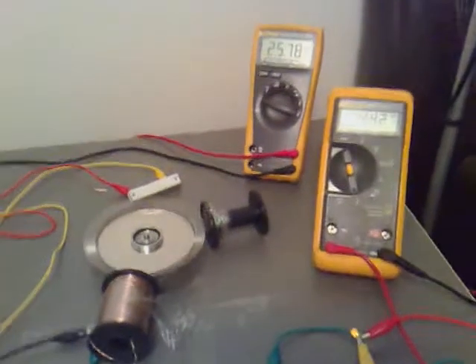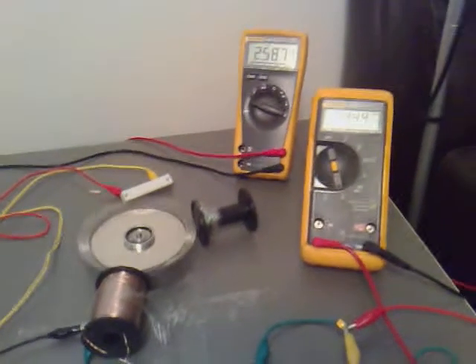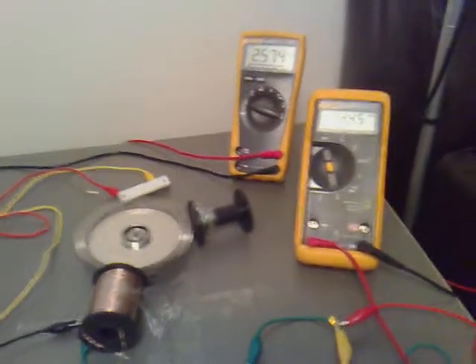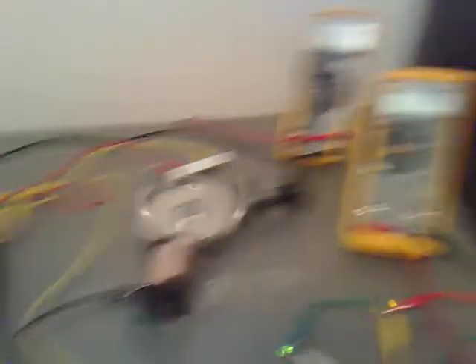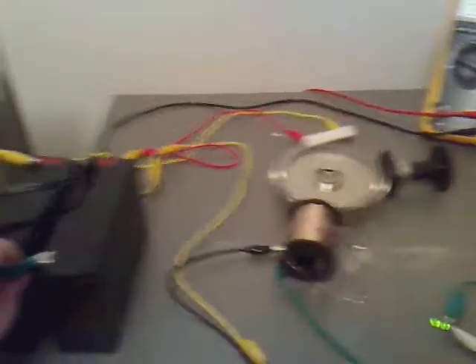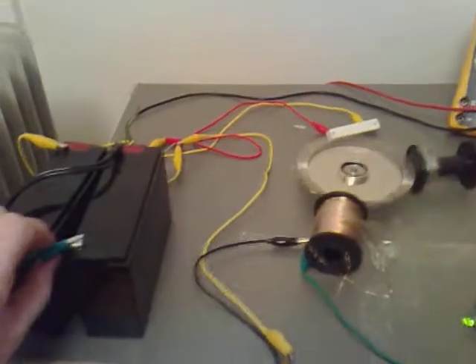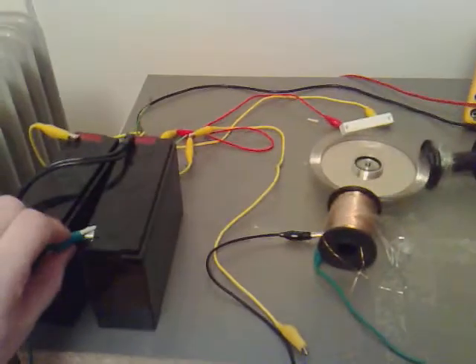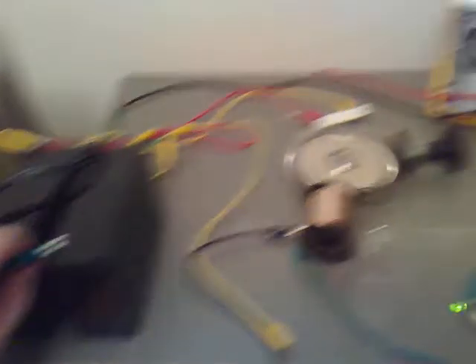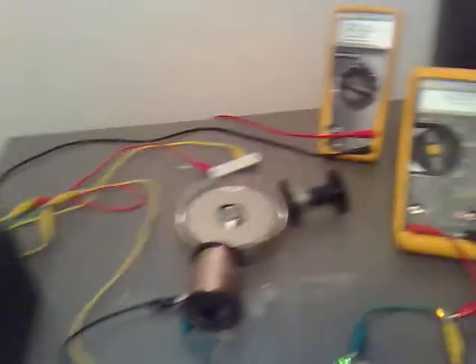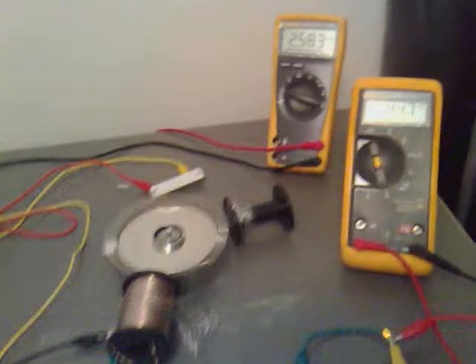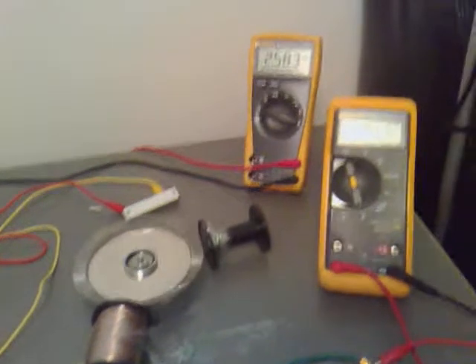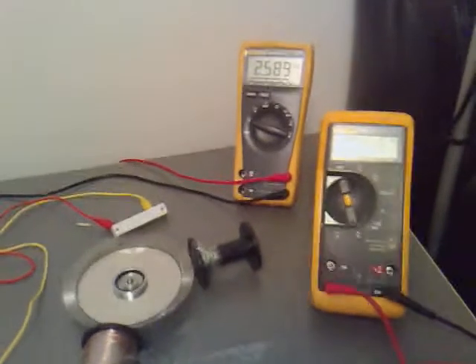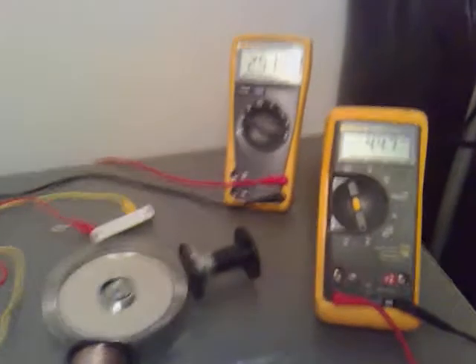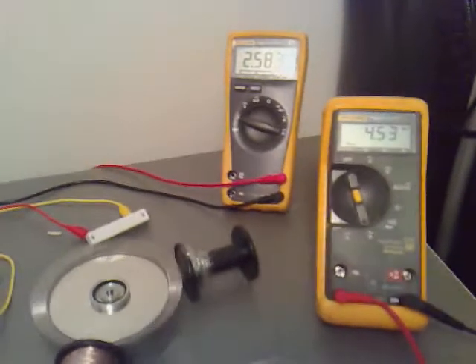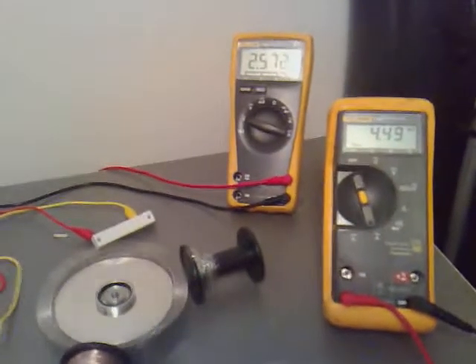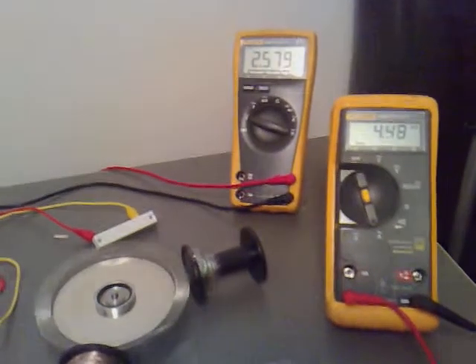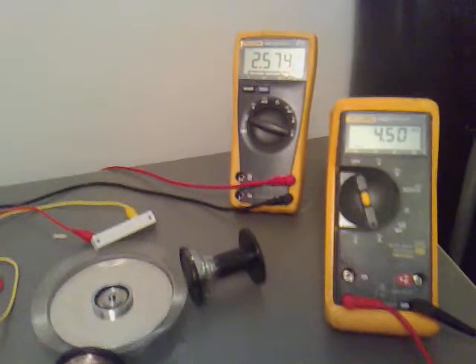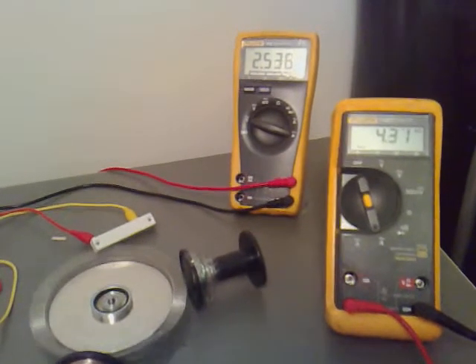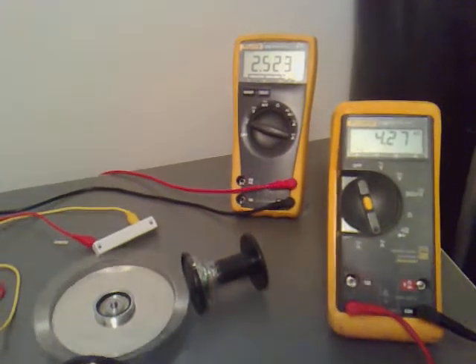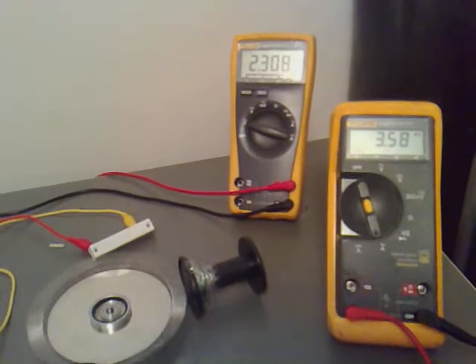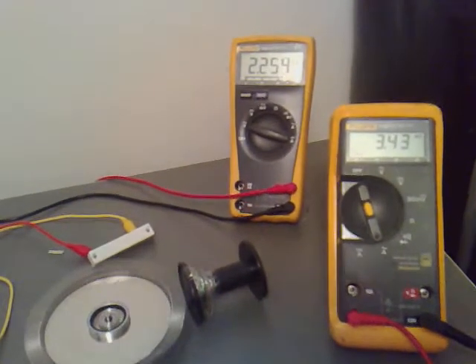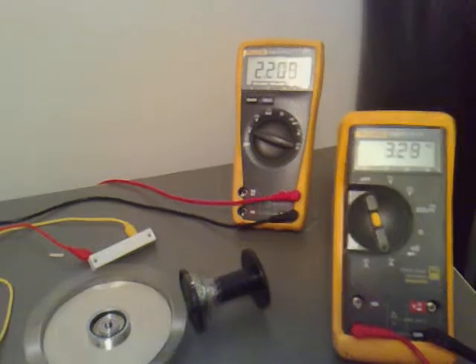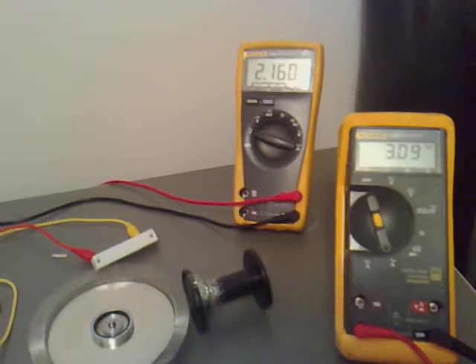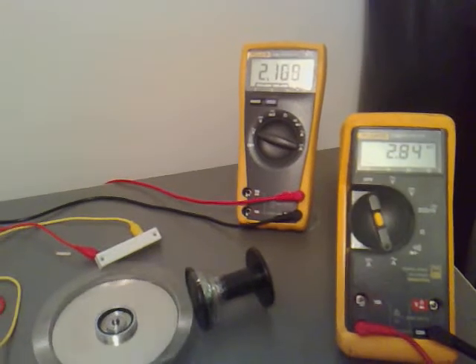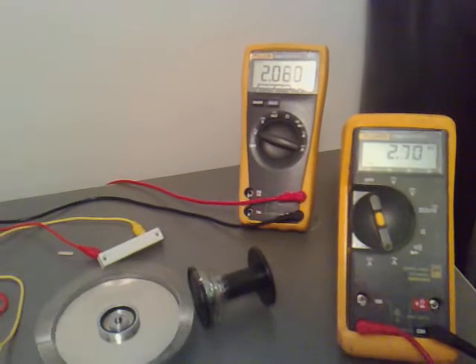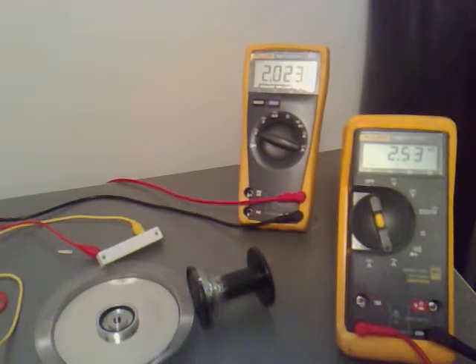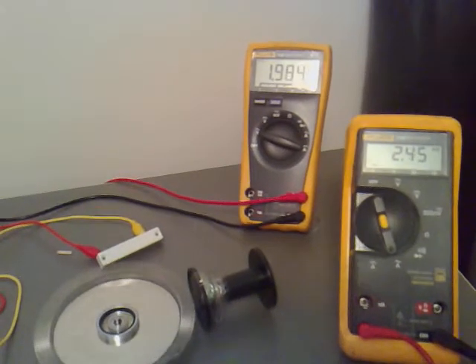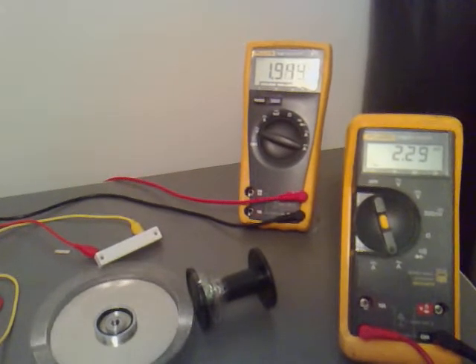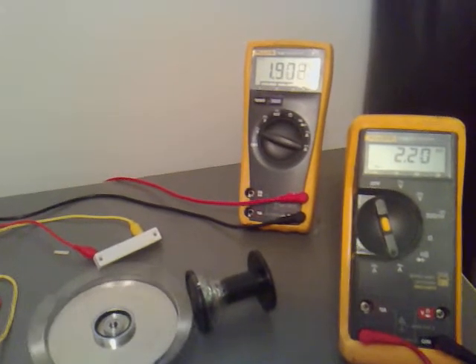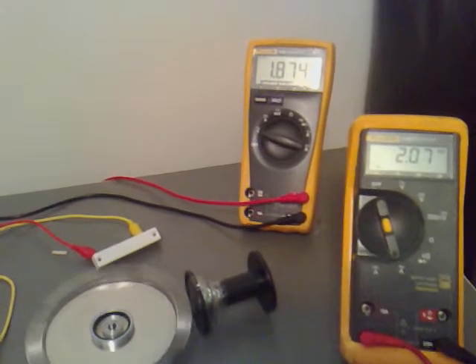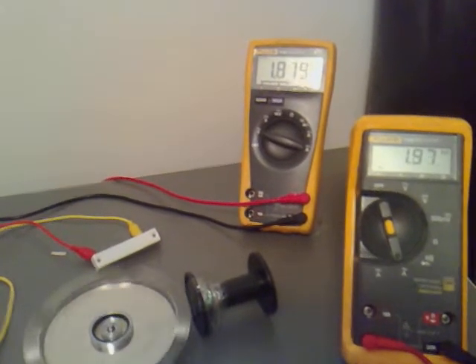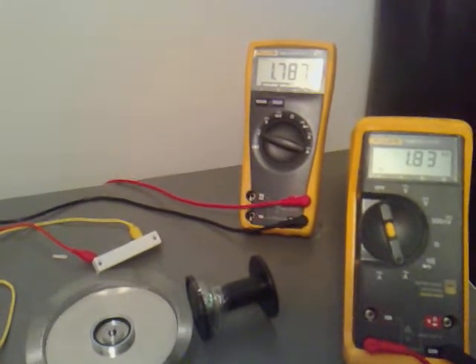So let's see how it reacts when we take the power off. I'm going to take the power off after I get a good view now. And it's still generating.